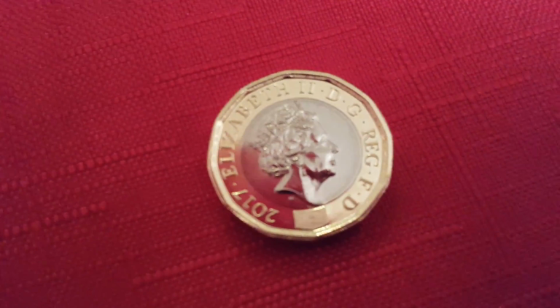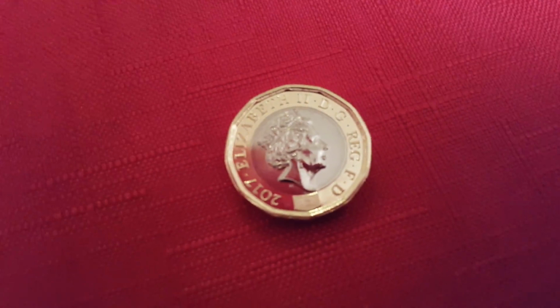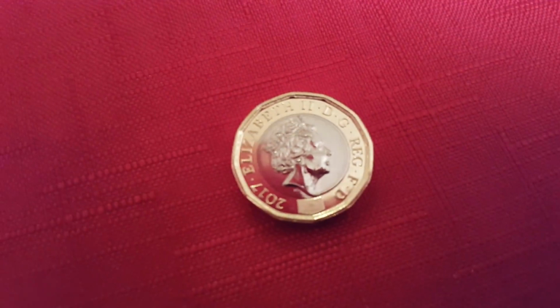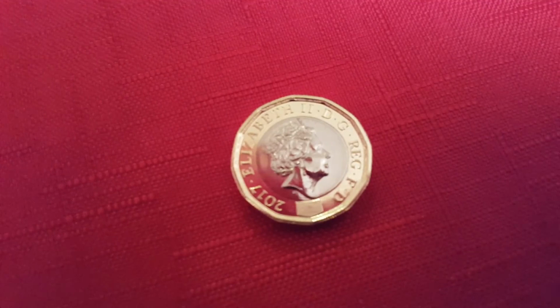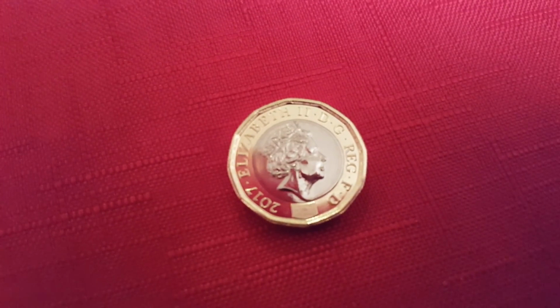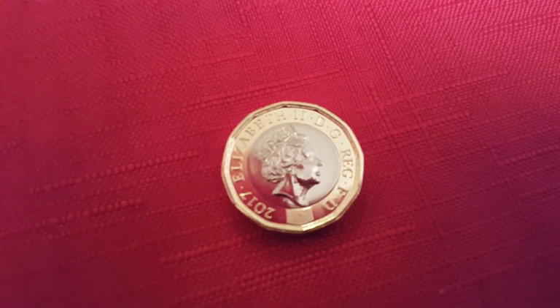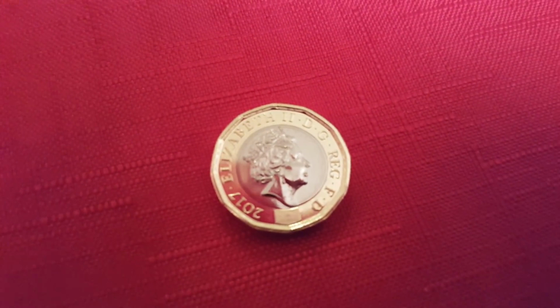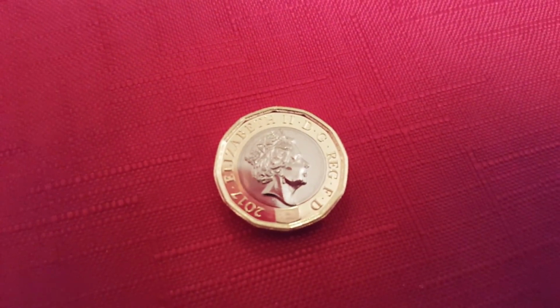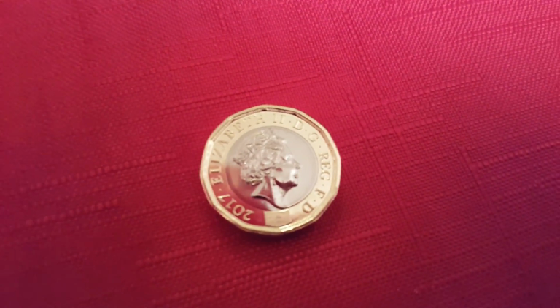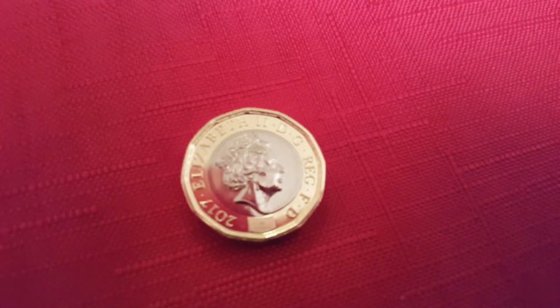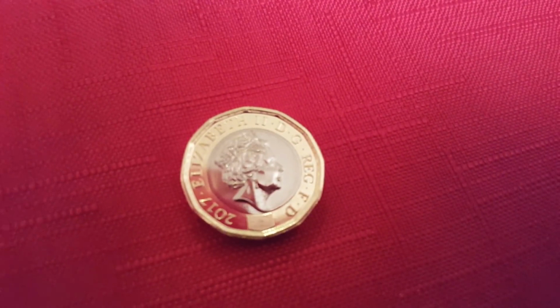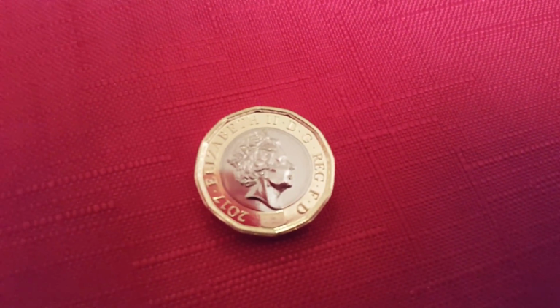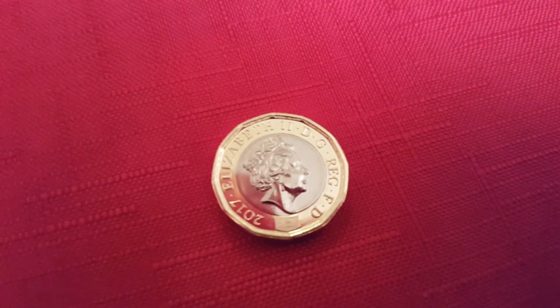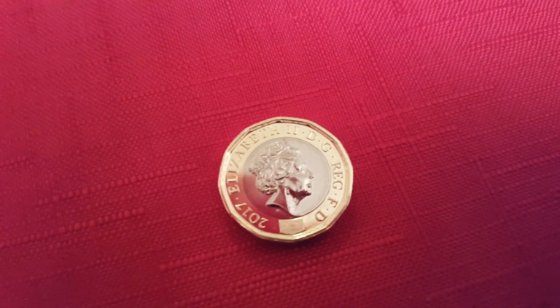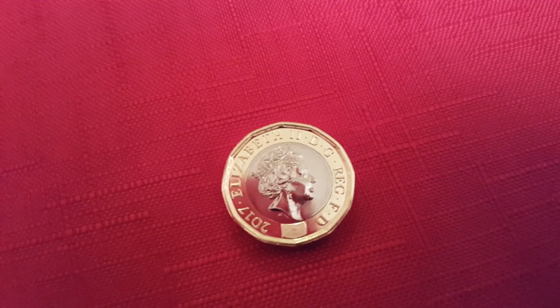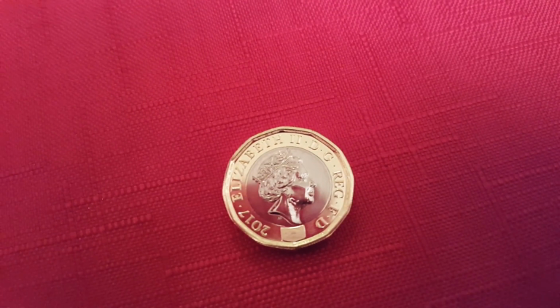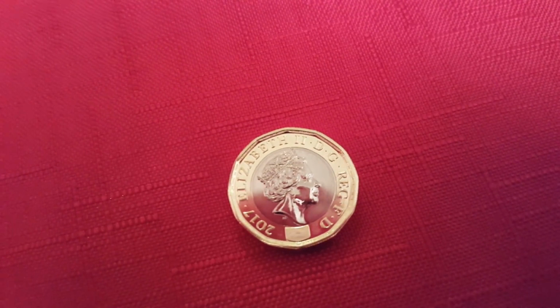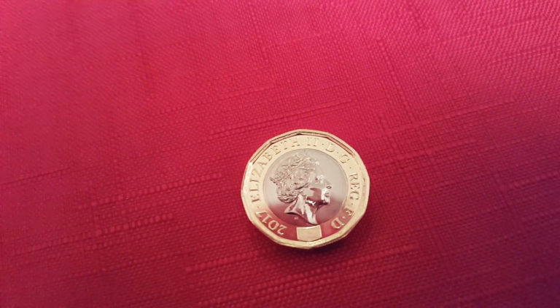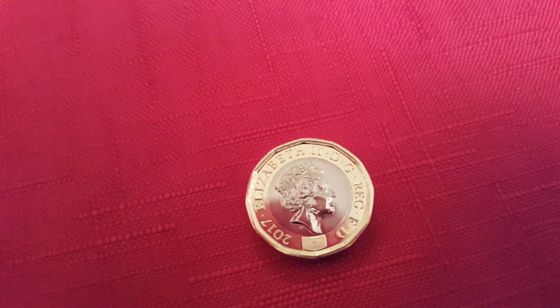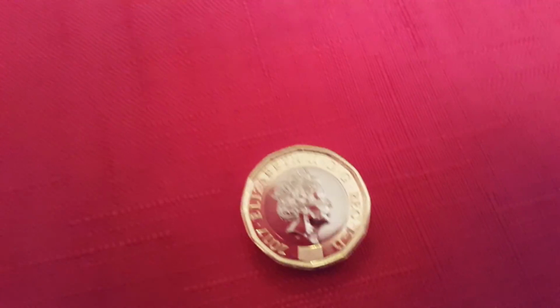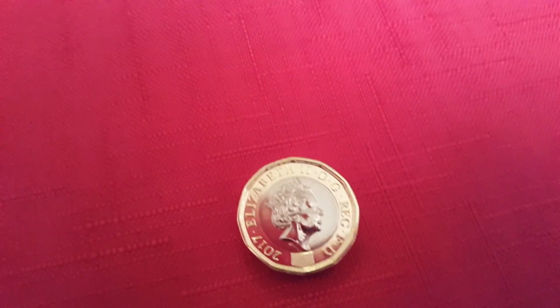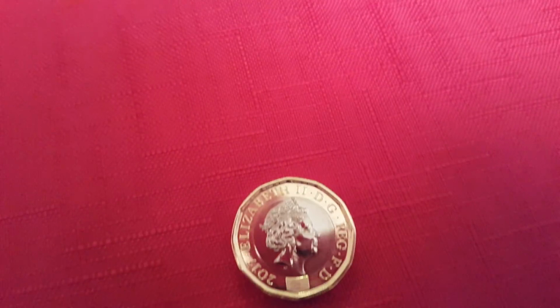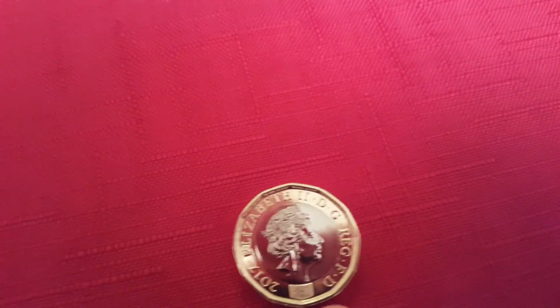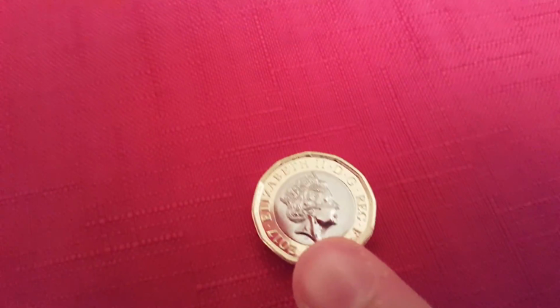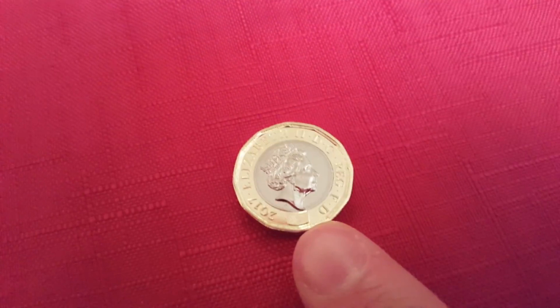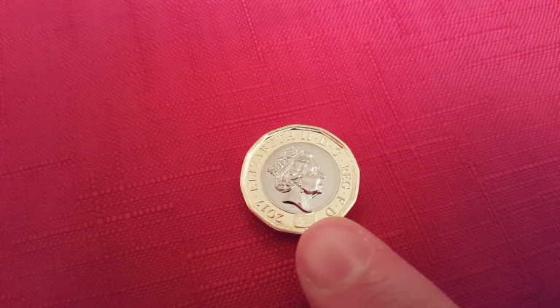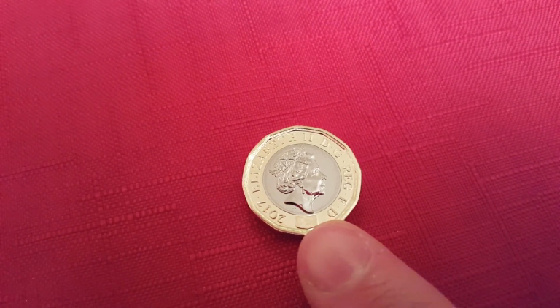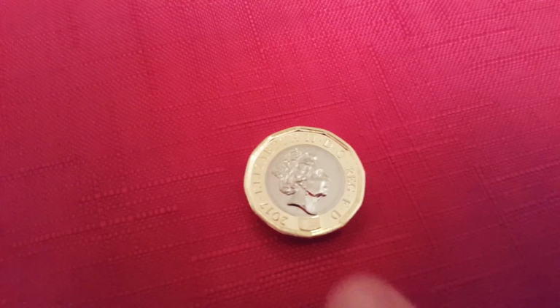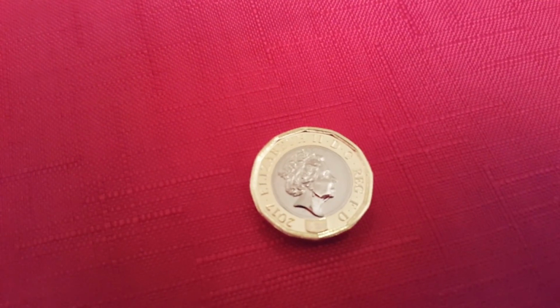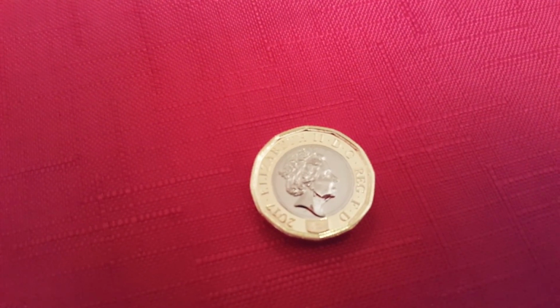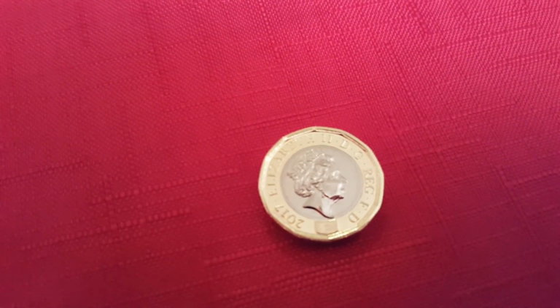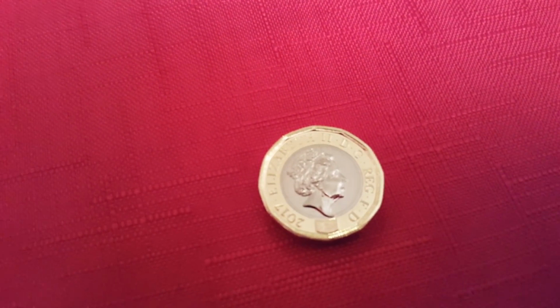And then another security feature that you can see is the latent image. If you look just at the bottom there, you'll see the £1 symbol.